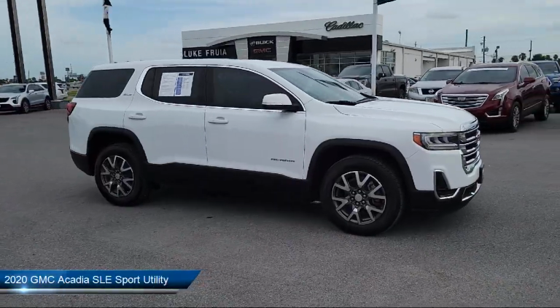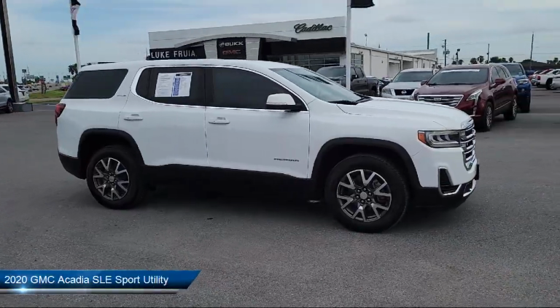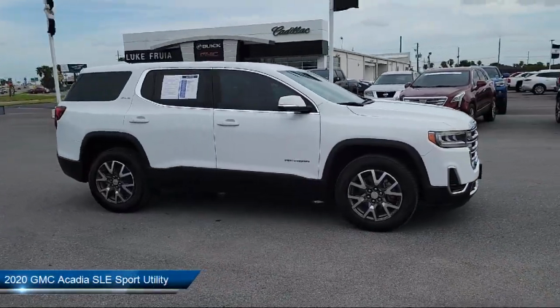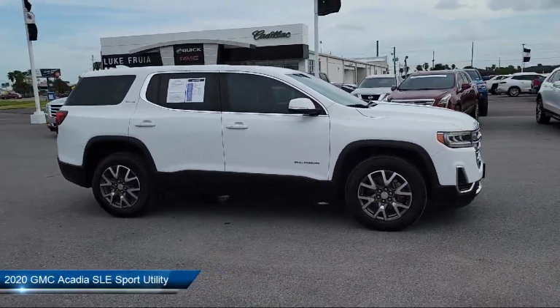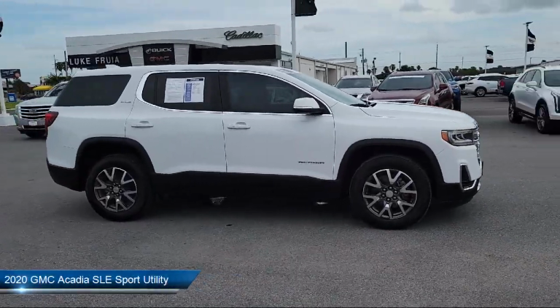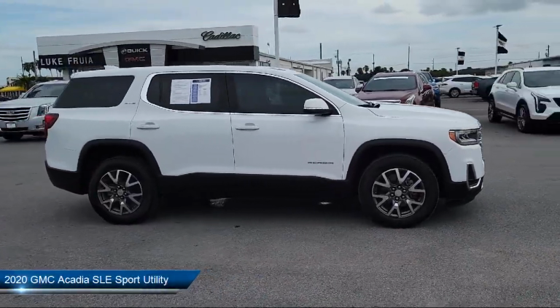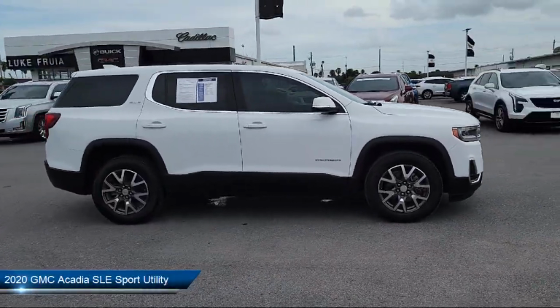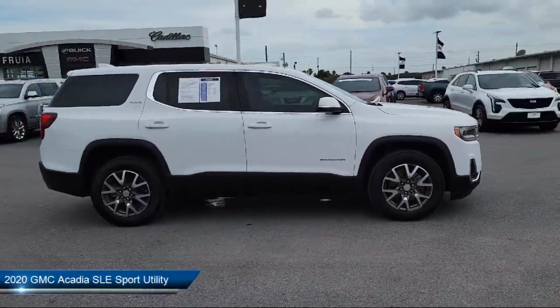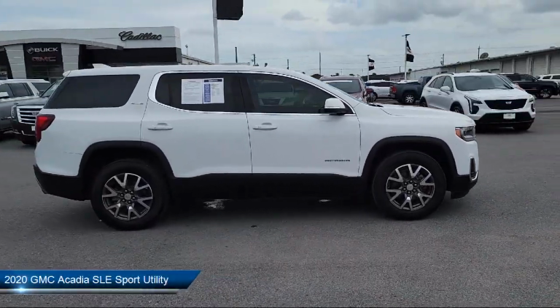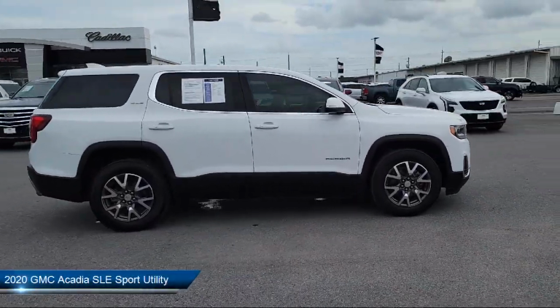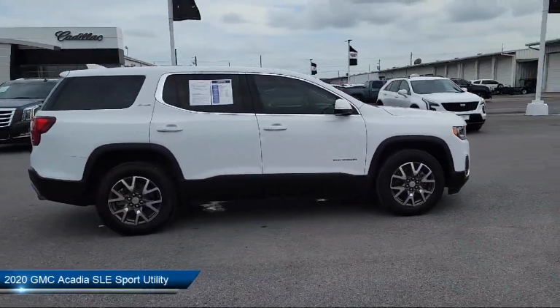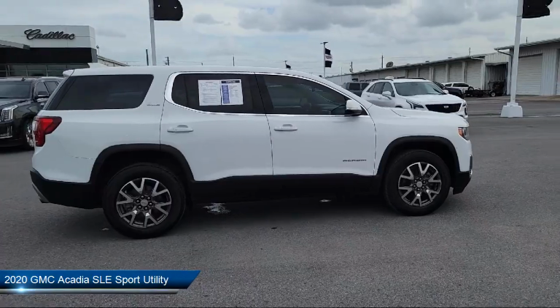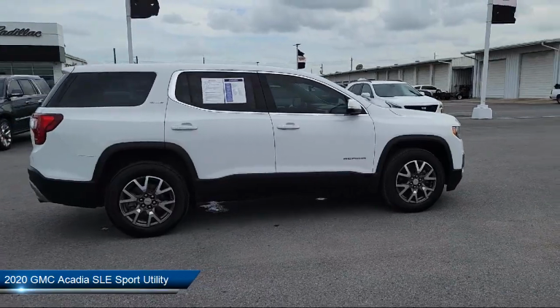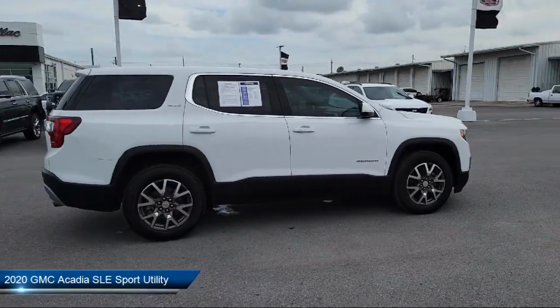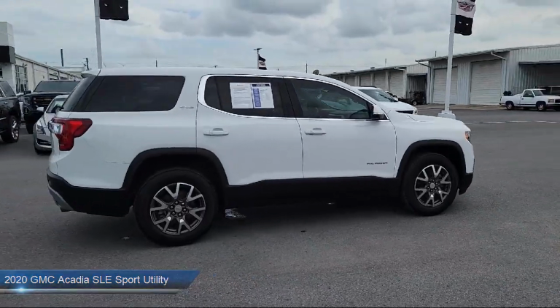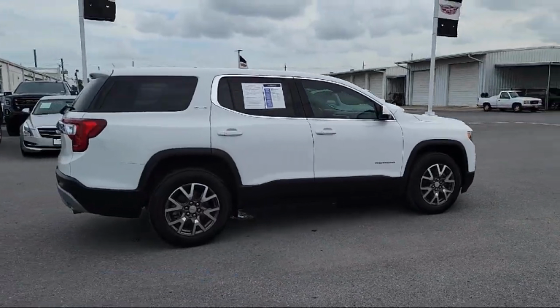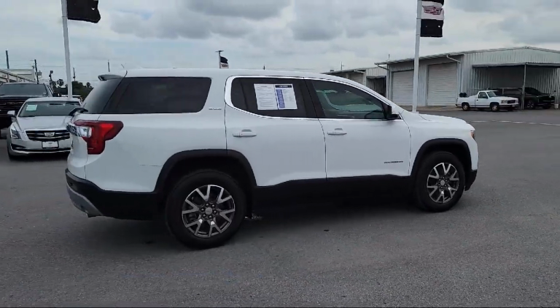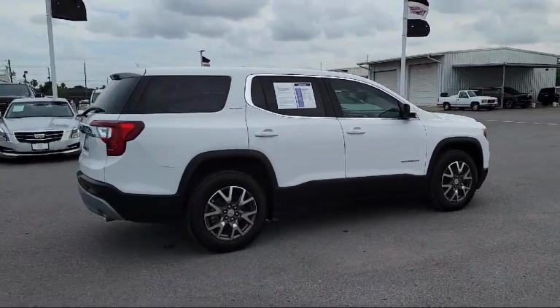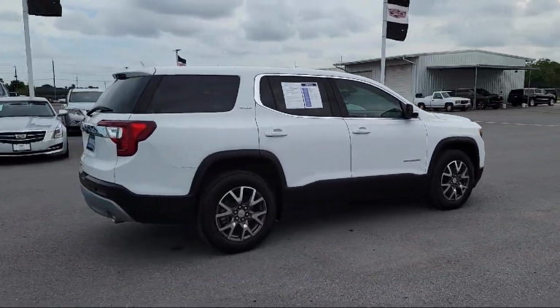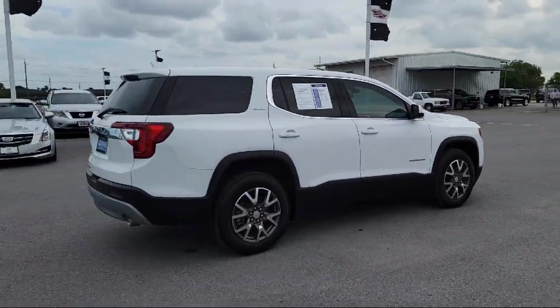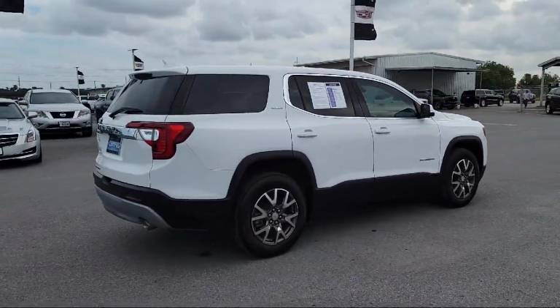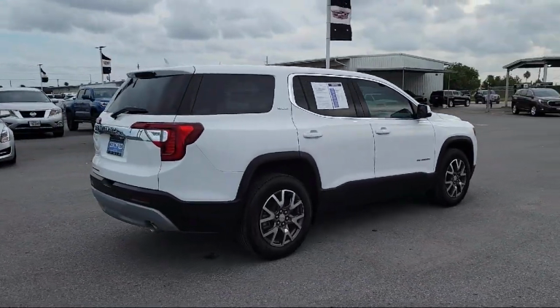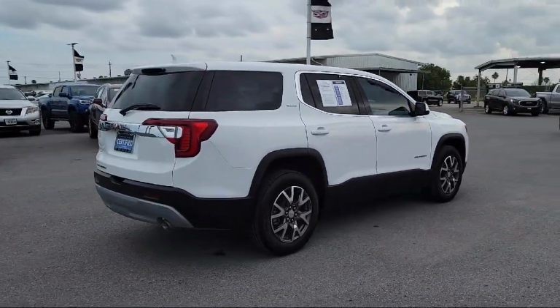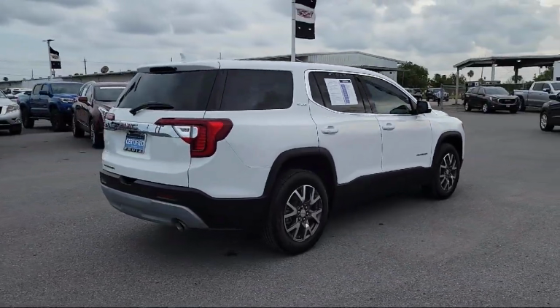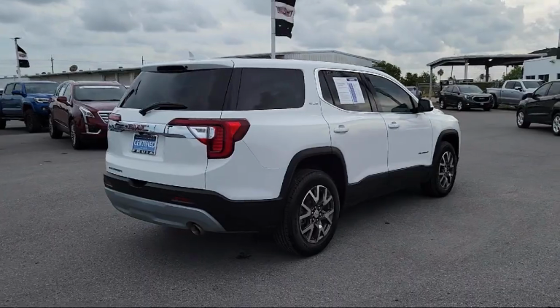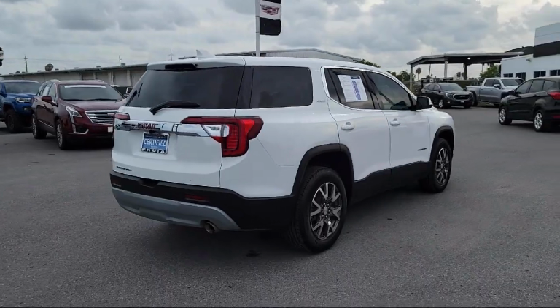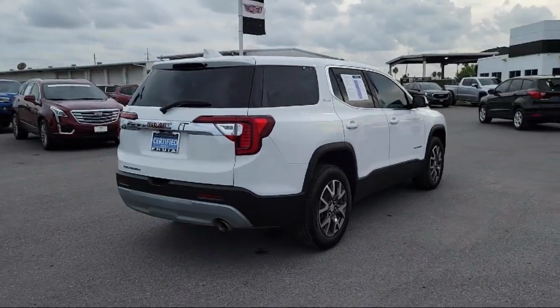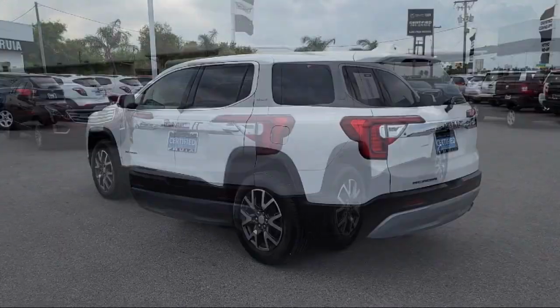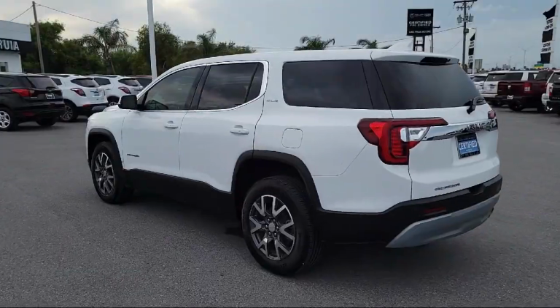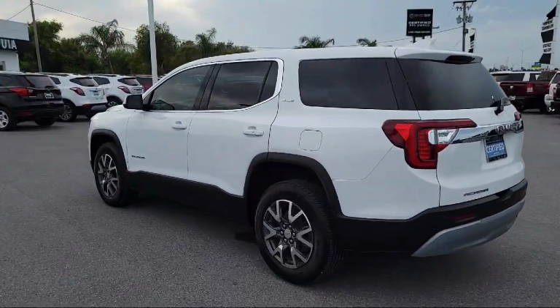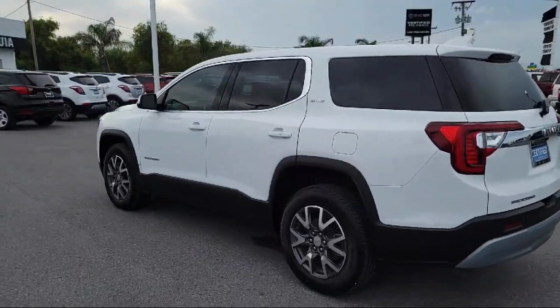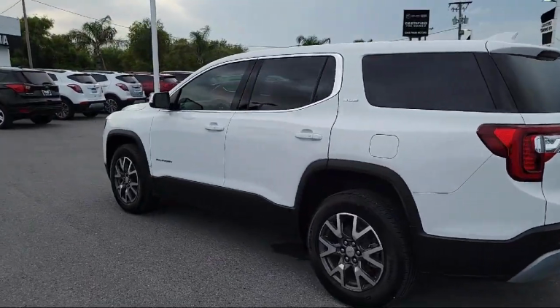It comes equipped with Apple CarPlay and Android Auto, Rear Spoiler, 4-way Manual Driver Seat Adjuster, Heated Door Mirrors, Alloy Wheels, and Steering Wheel Controls.